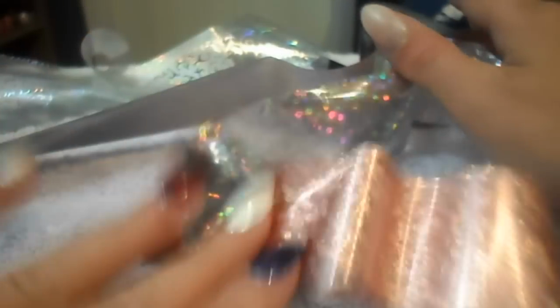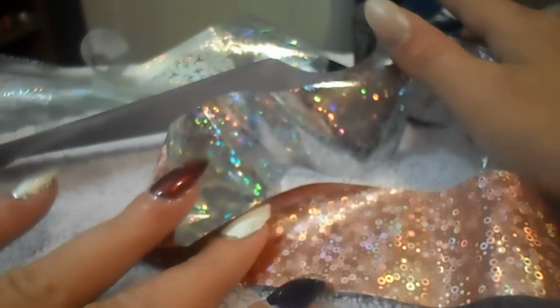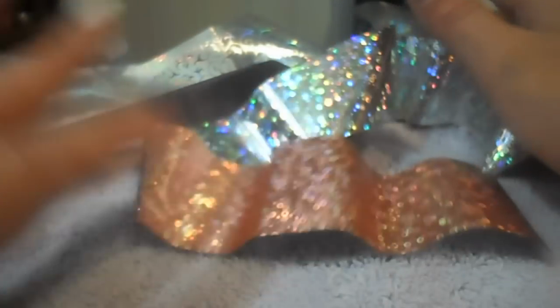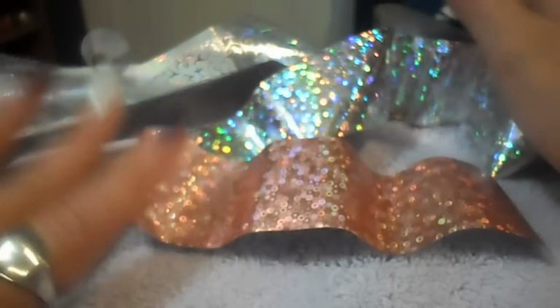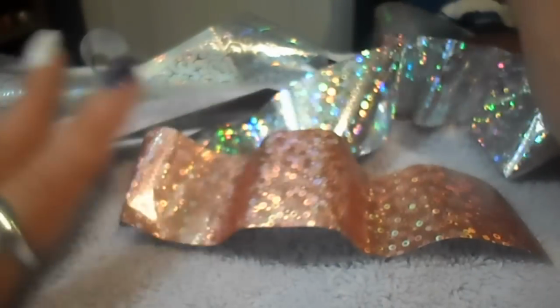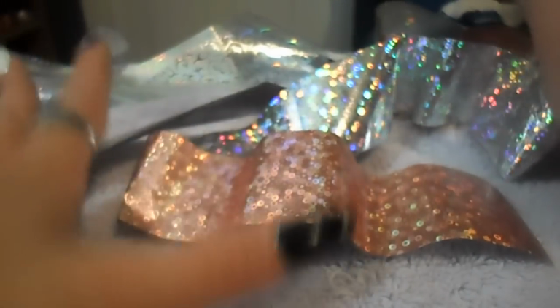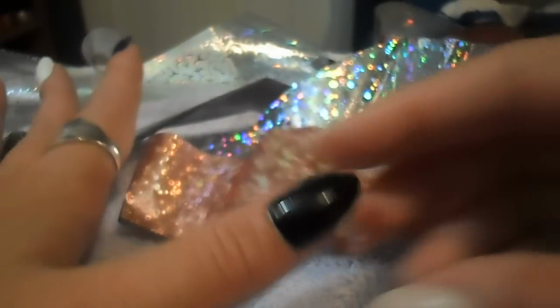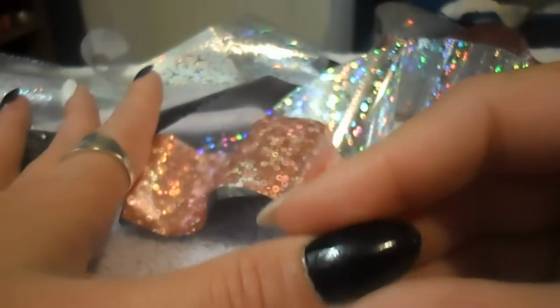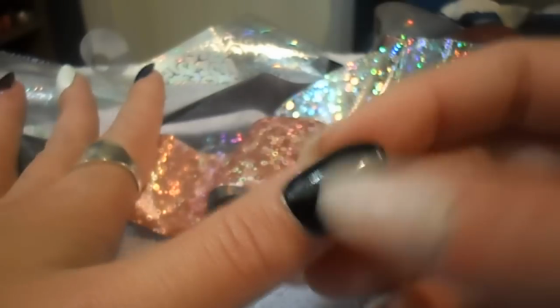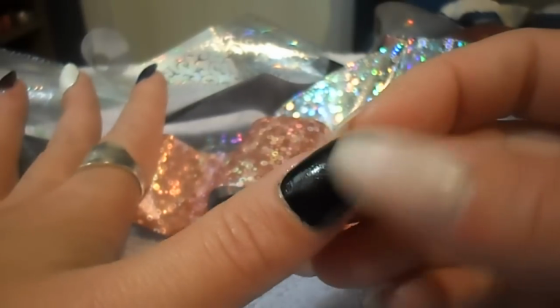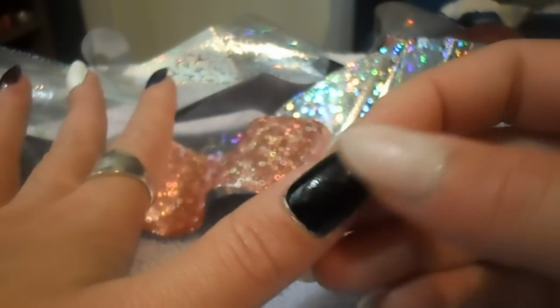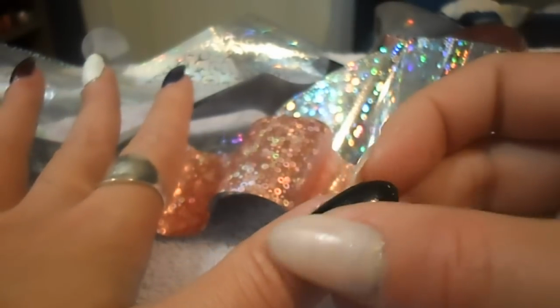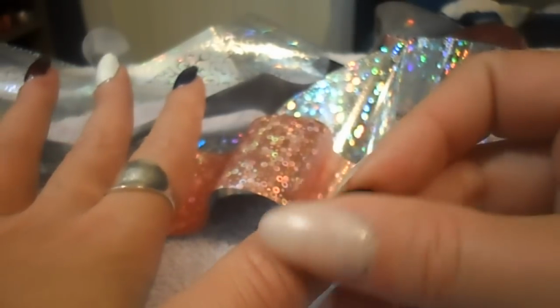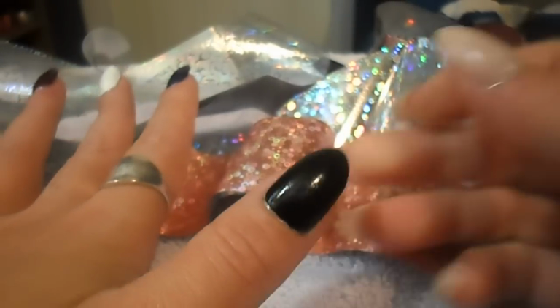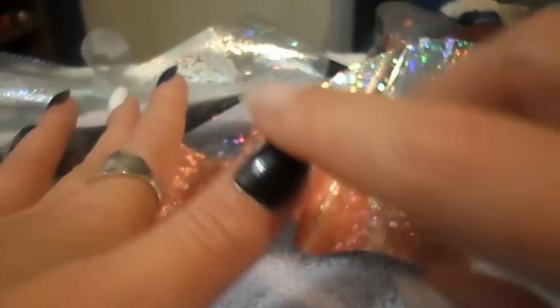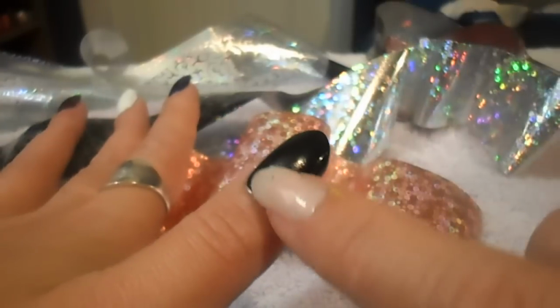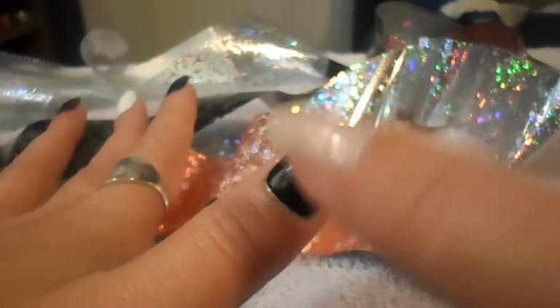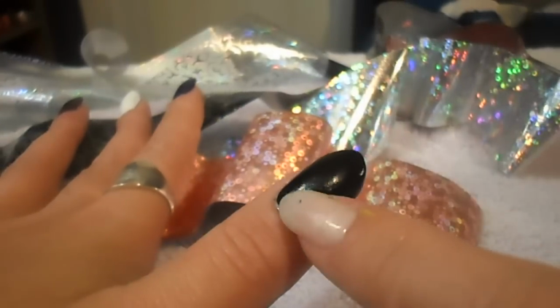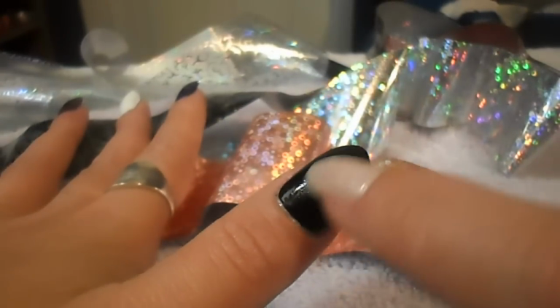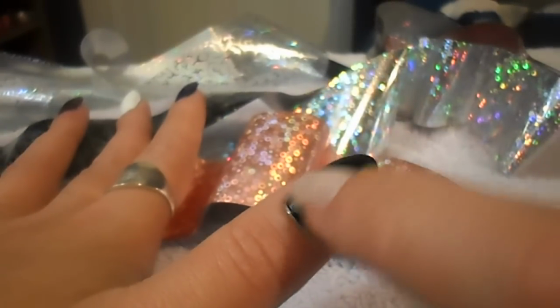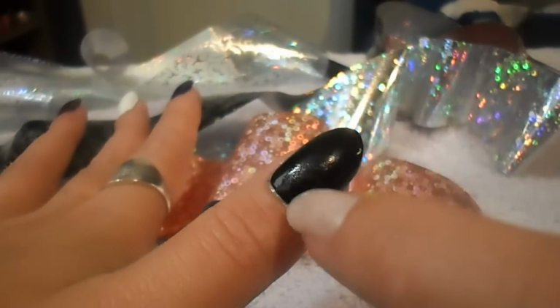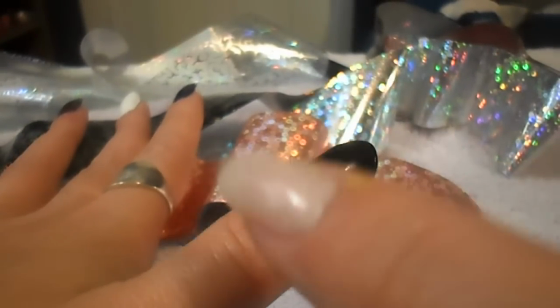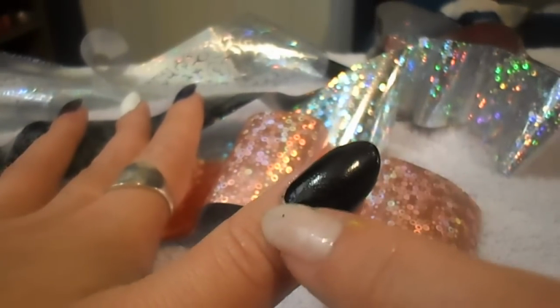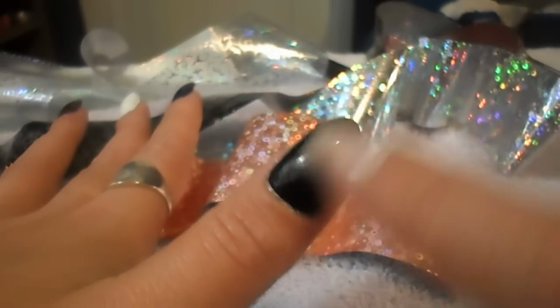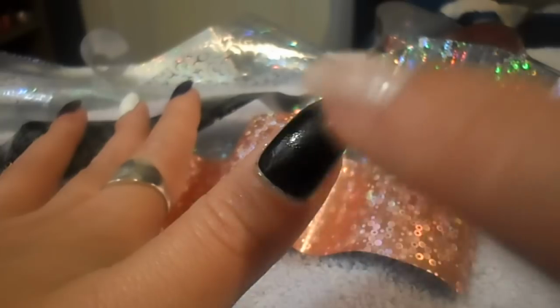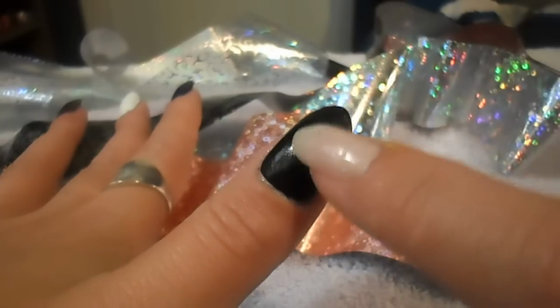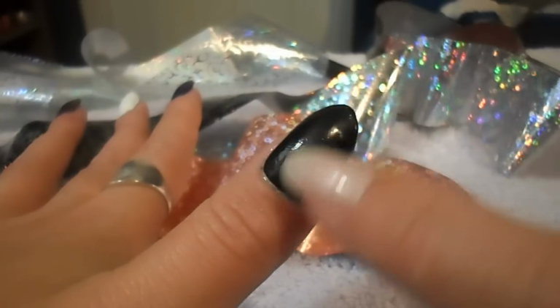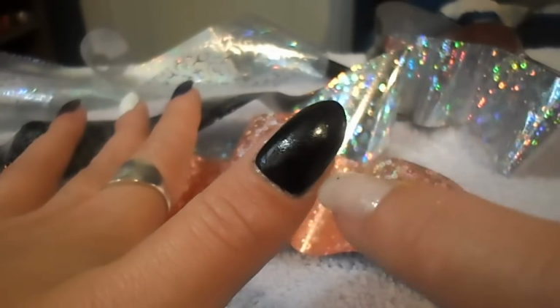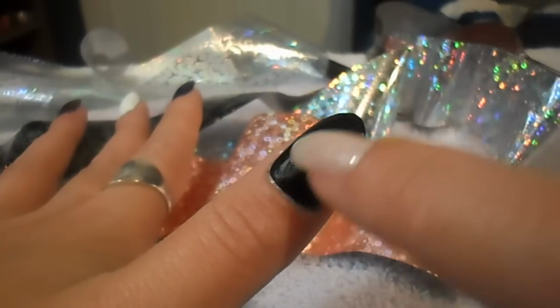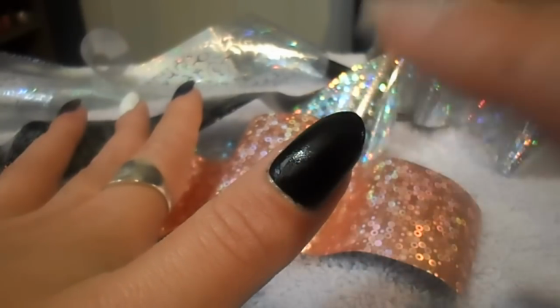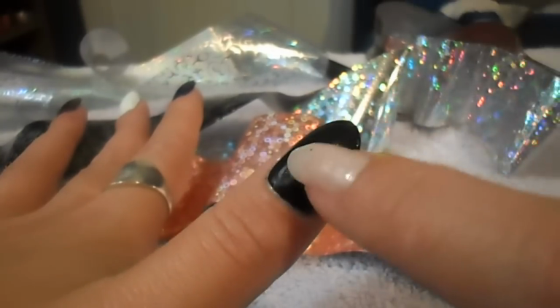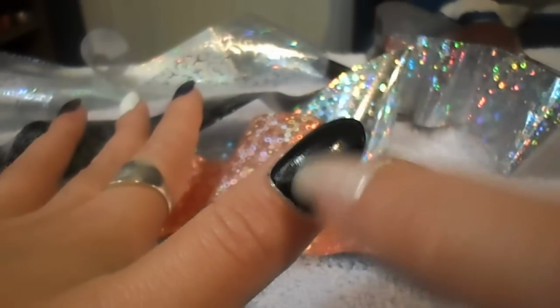I'm going to put it across my nail on the side. You can do this for all of your nails or as an accent nail. I'm just going to show you with my thumb here how I done that. I painted my nail and you want to let your nail polish dry 100% before you apply any foils.